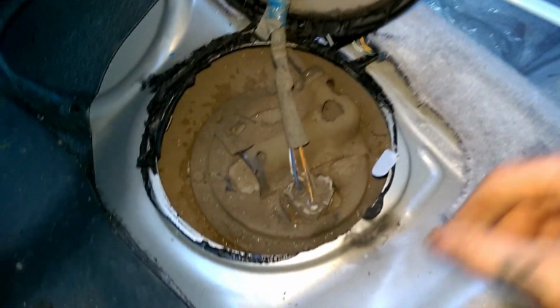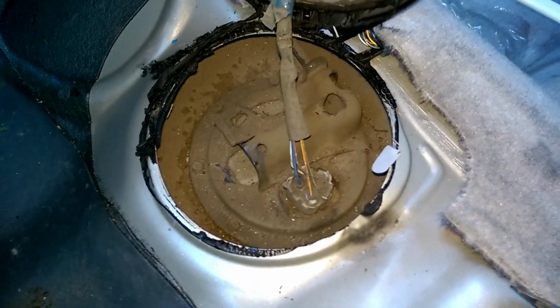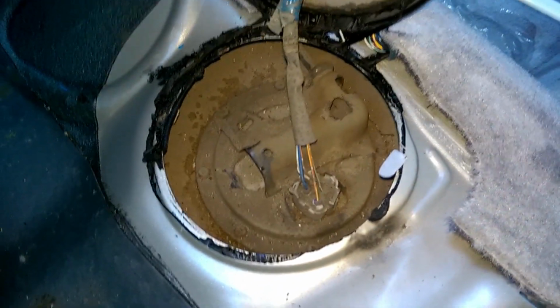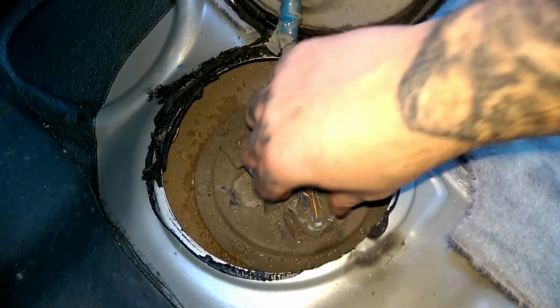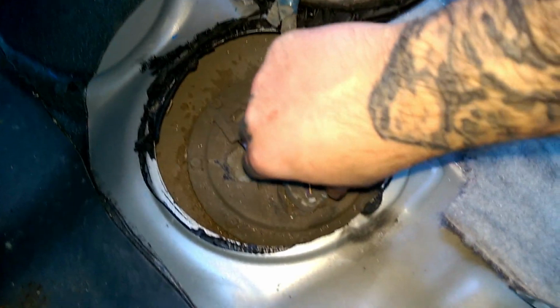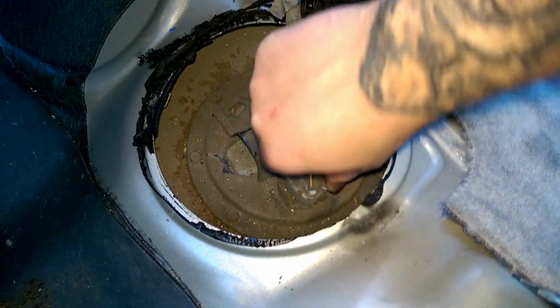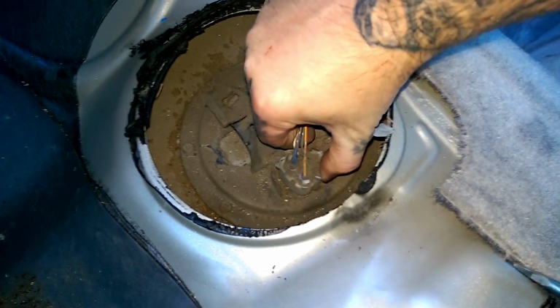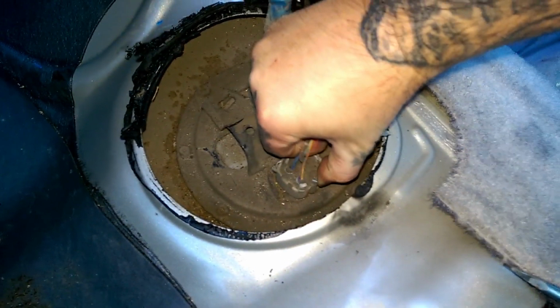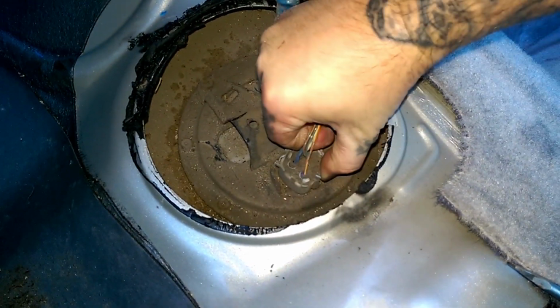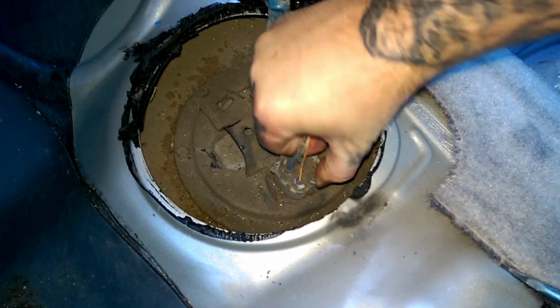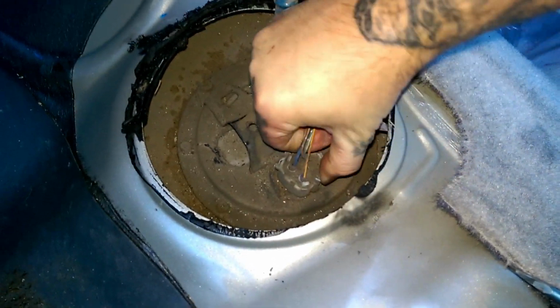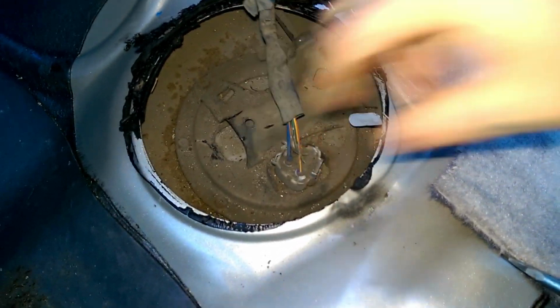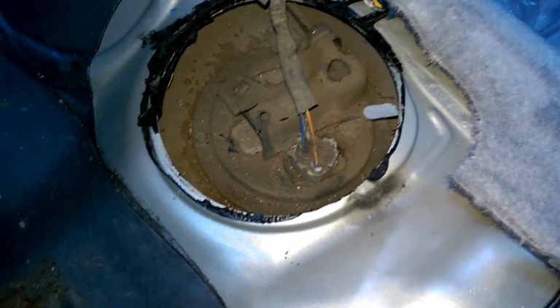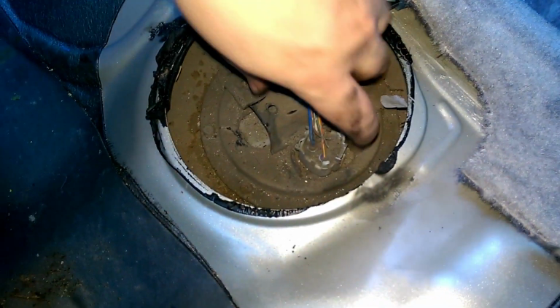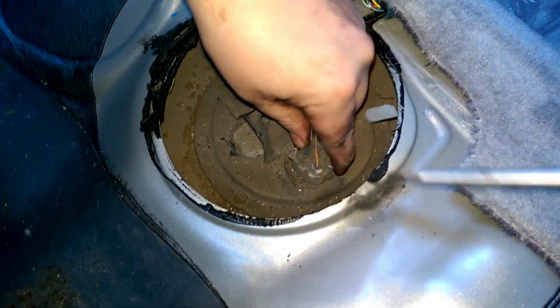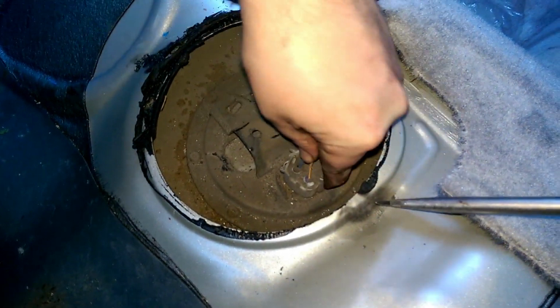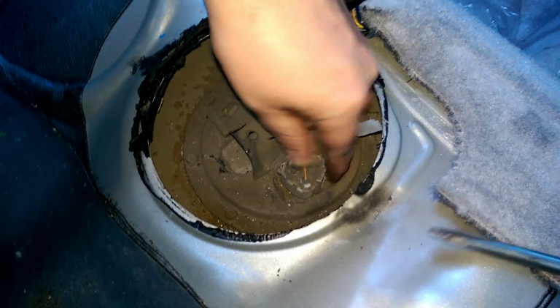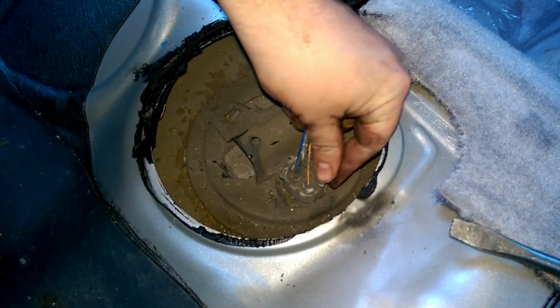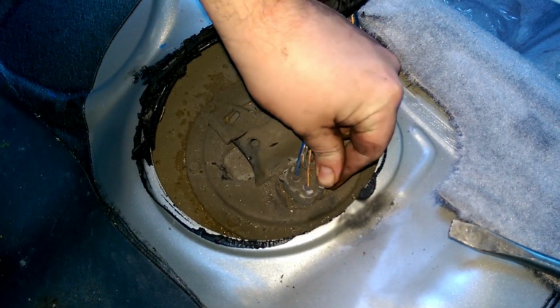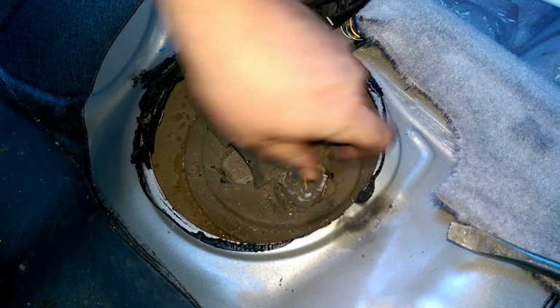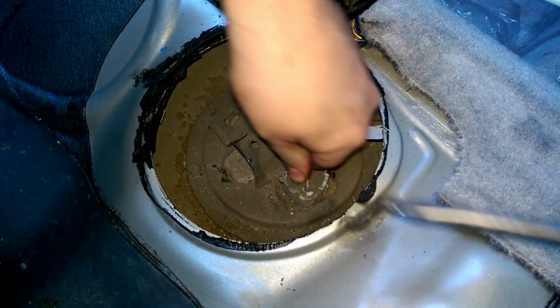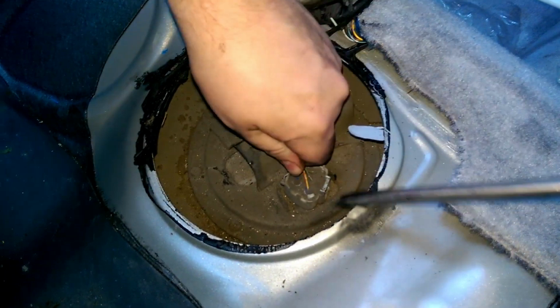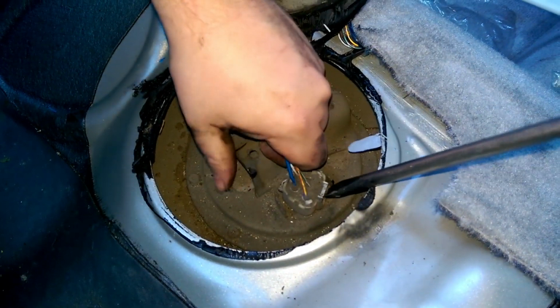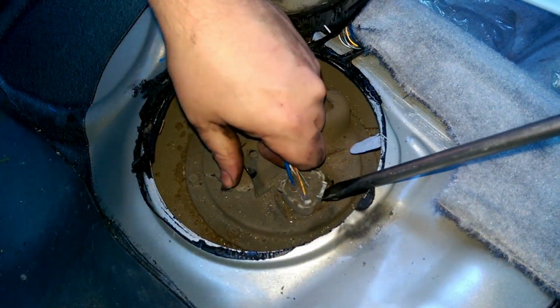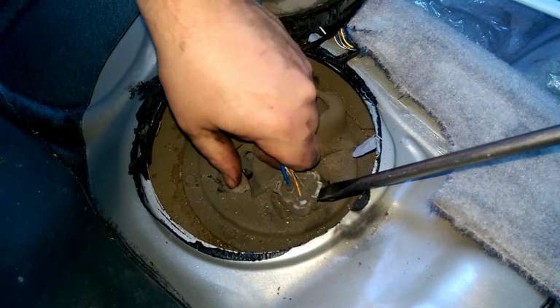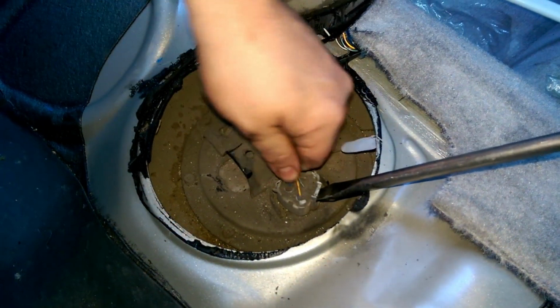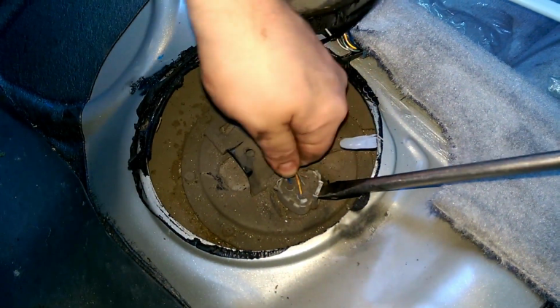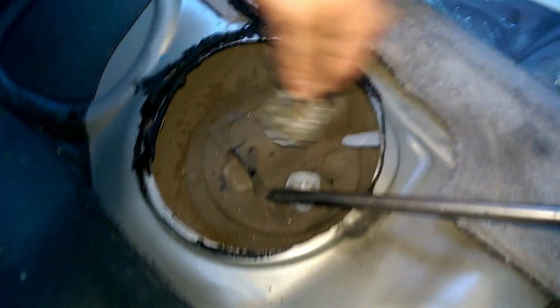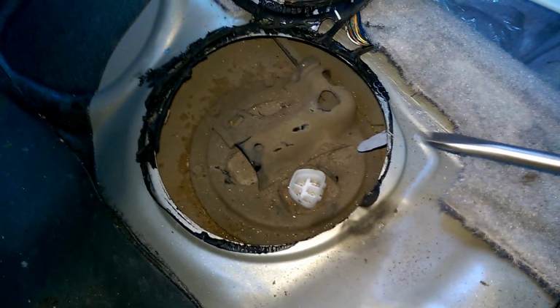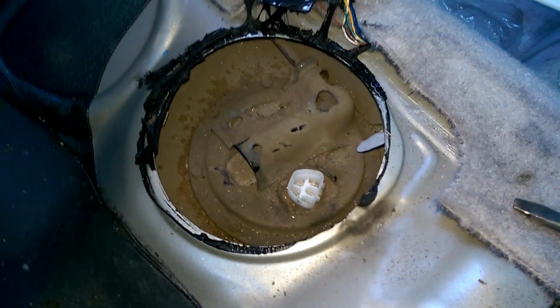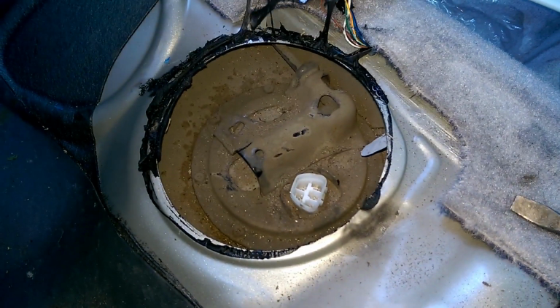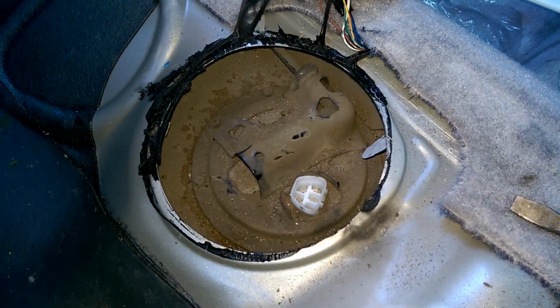Okay, you got a plug-in right here — you can unplug it. It's a little stout, just like so.